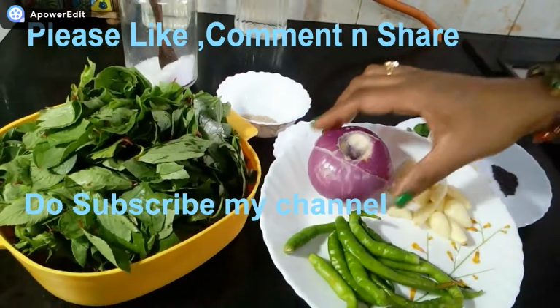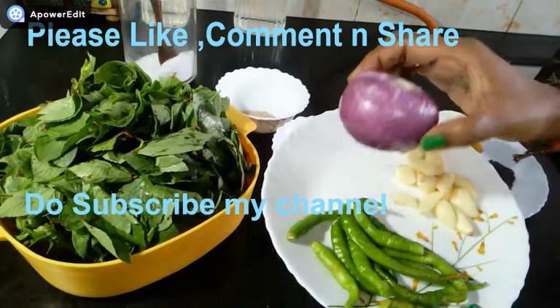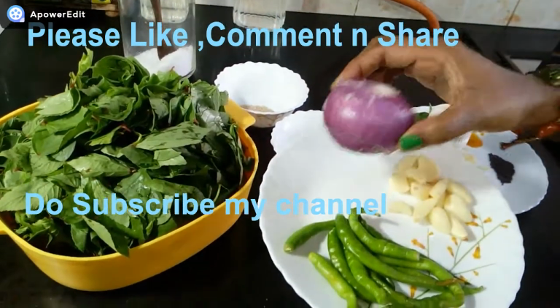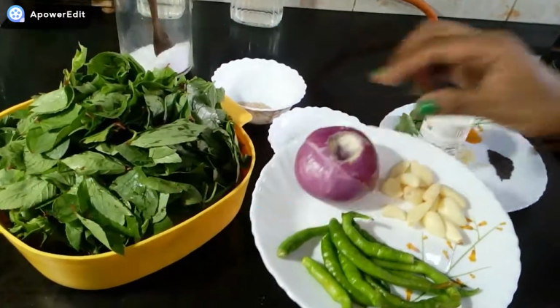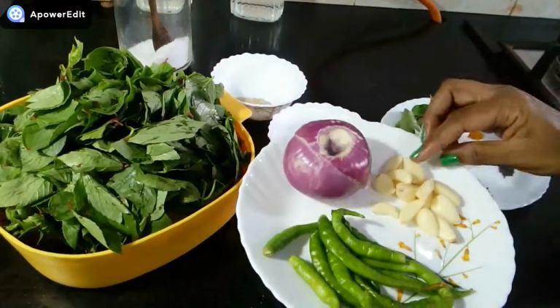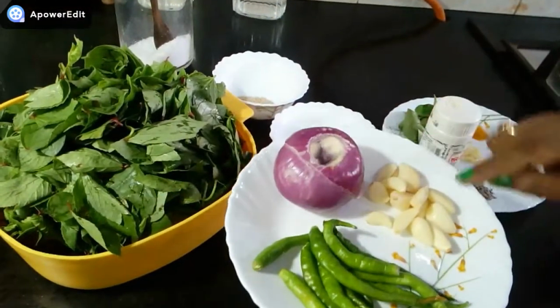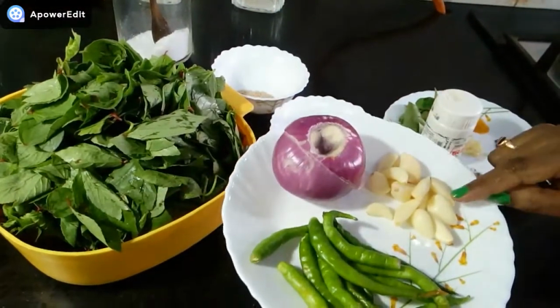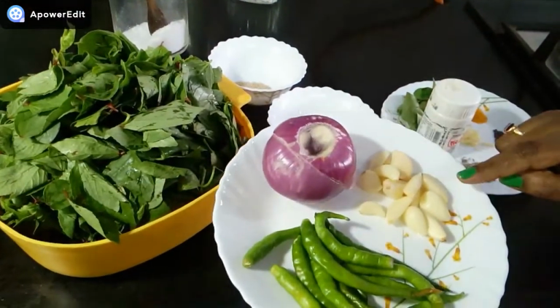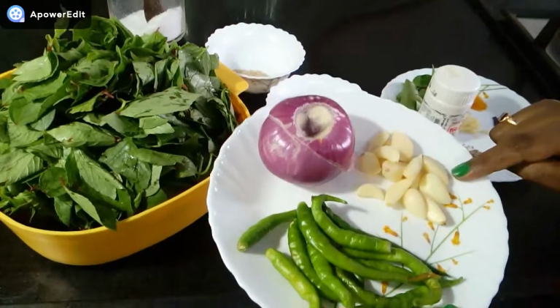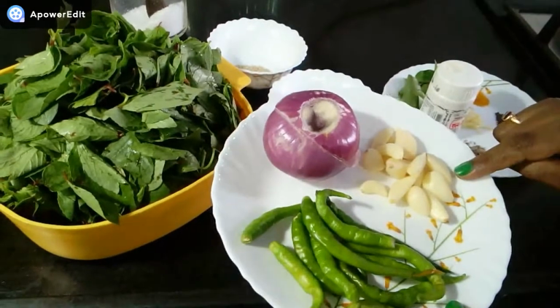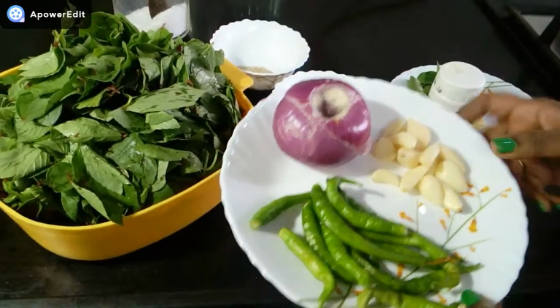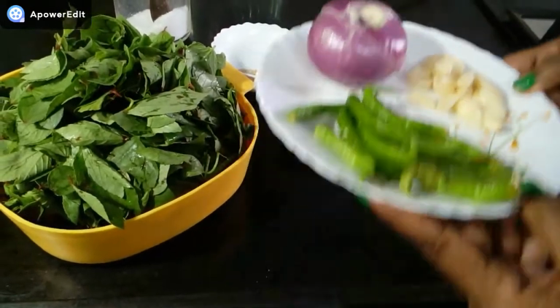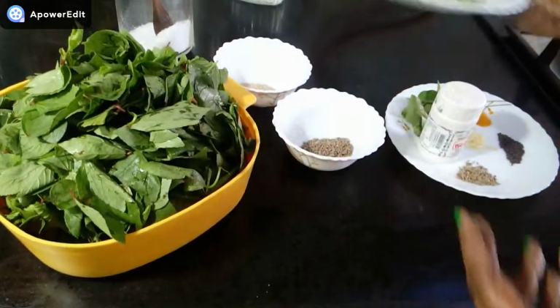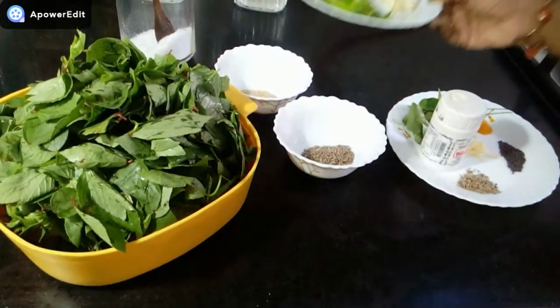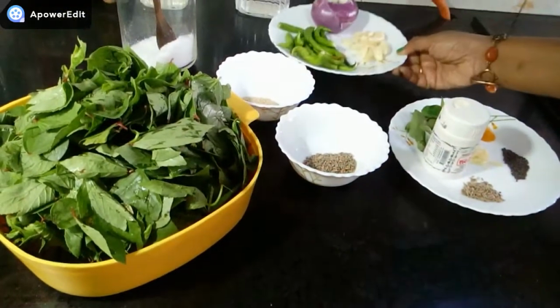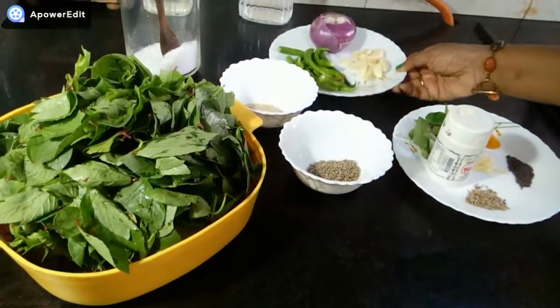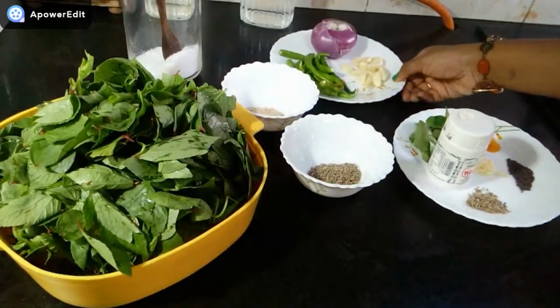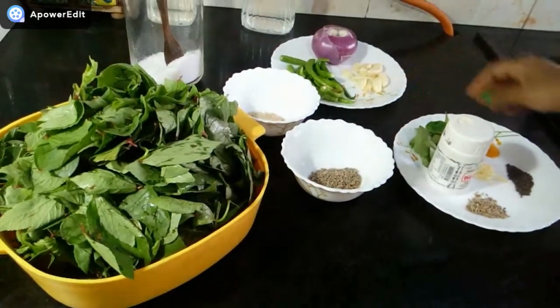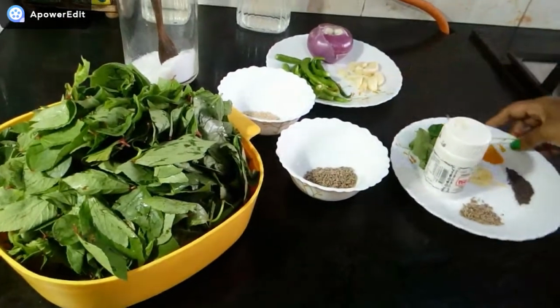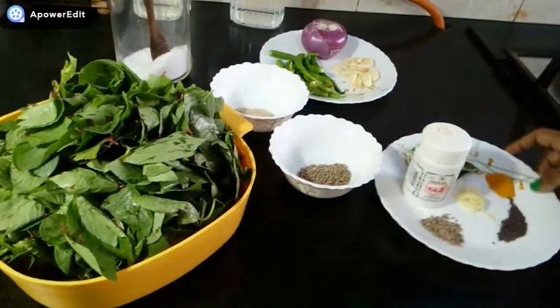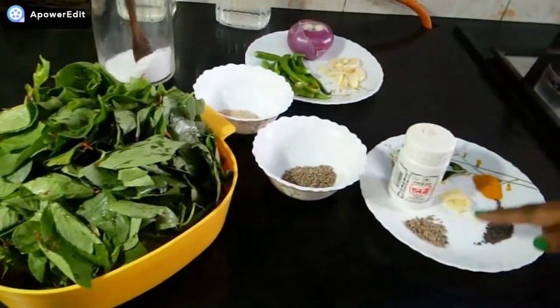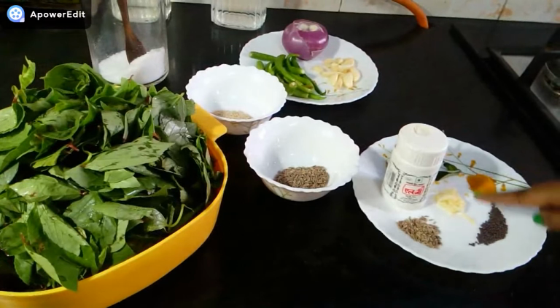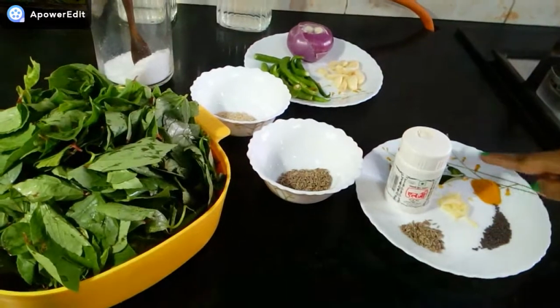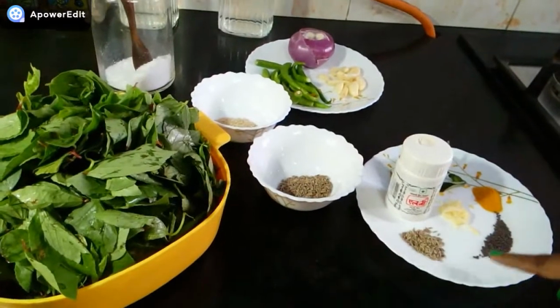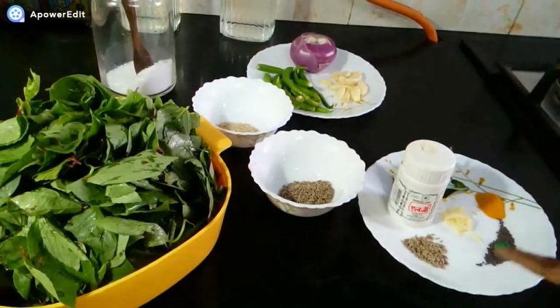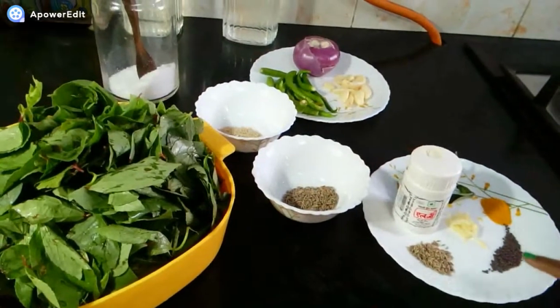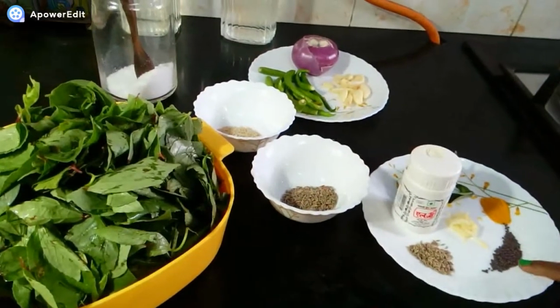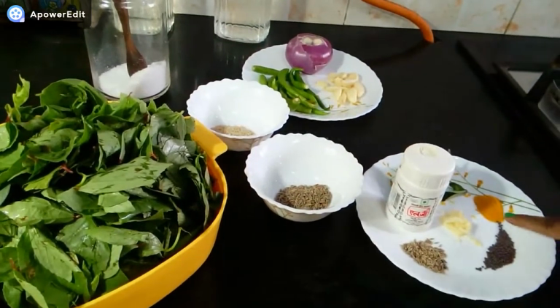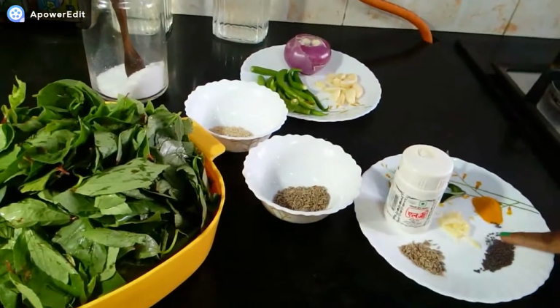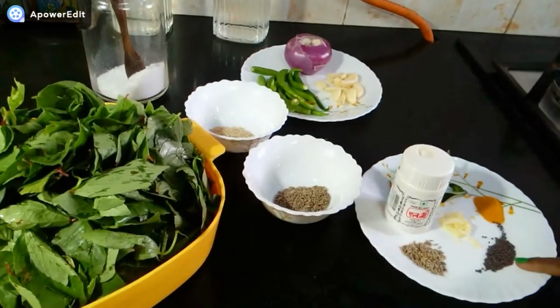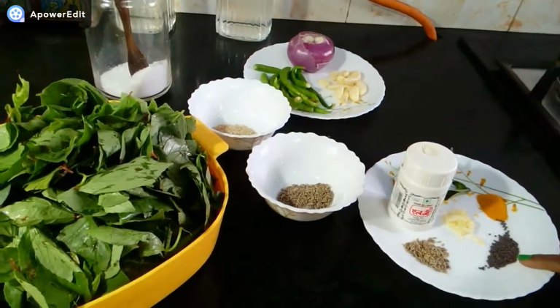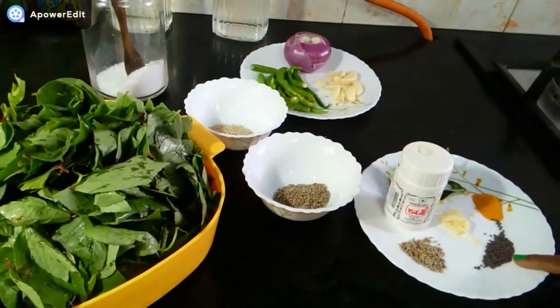We will add 1 onion and 10 to 12 garlic cloves. Also 1 teaspoon of rice.